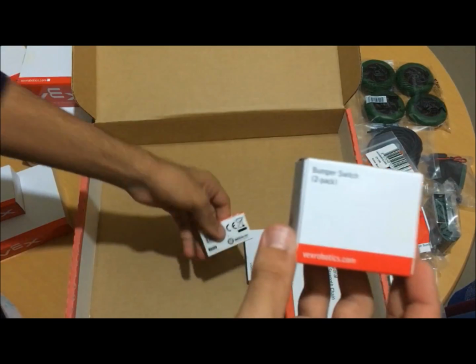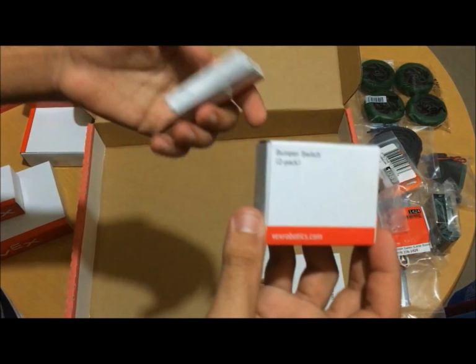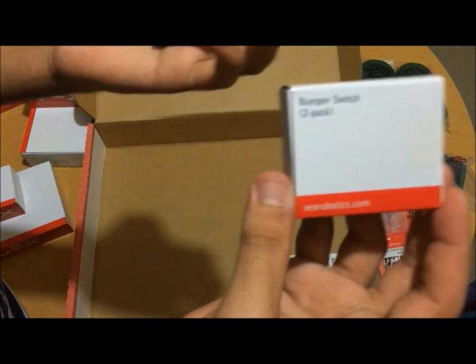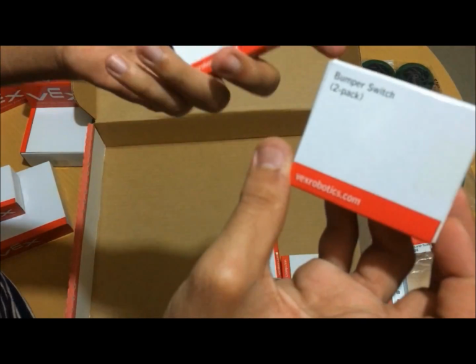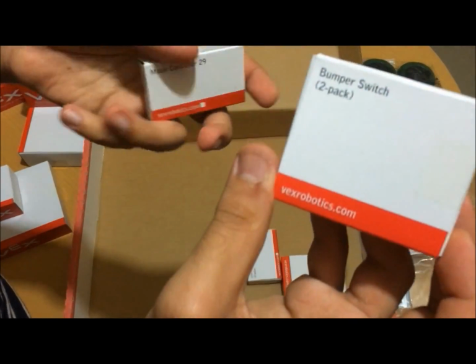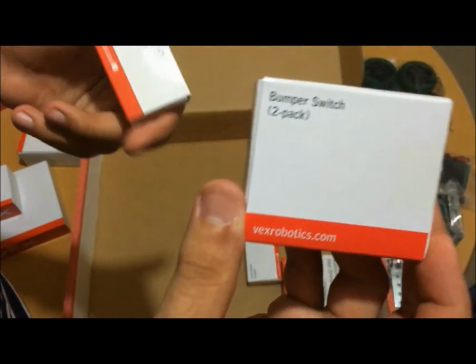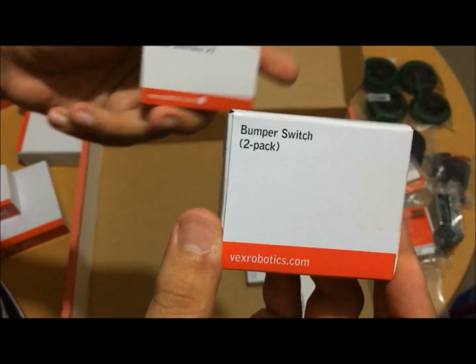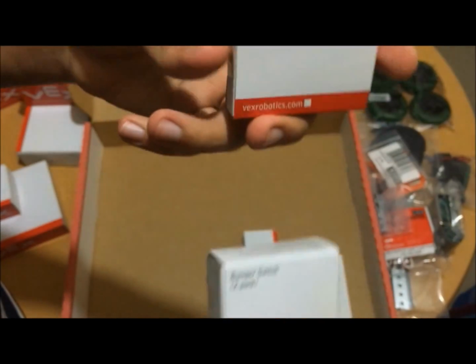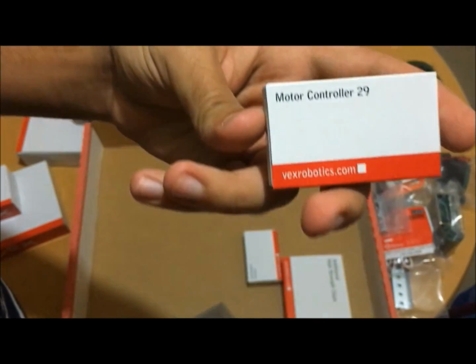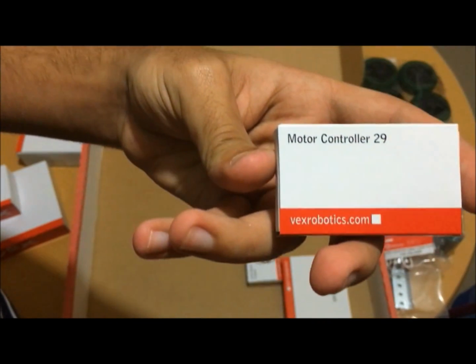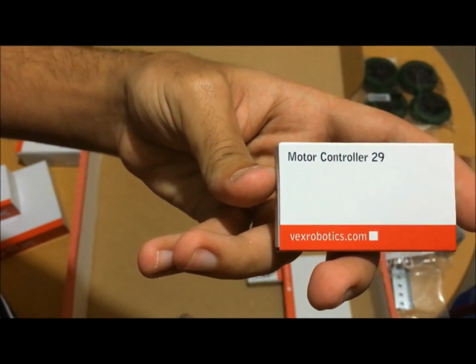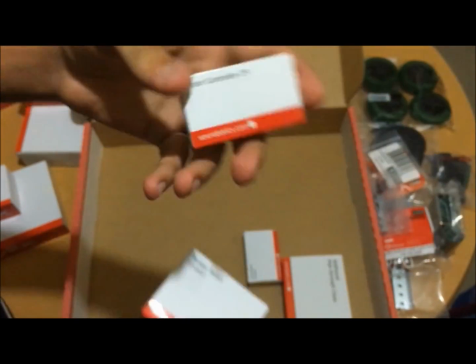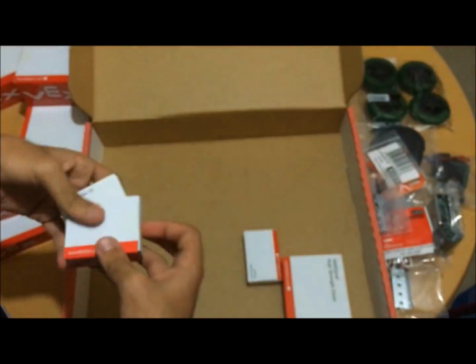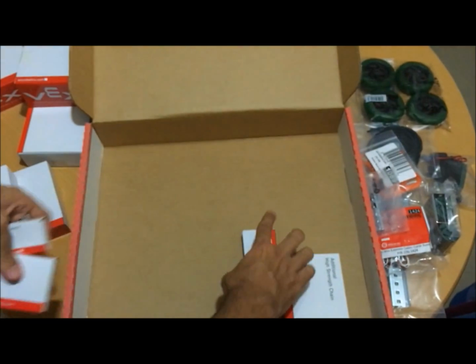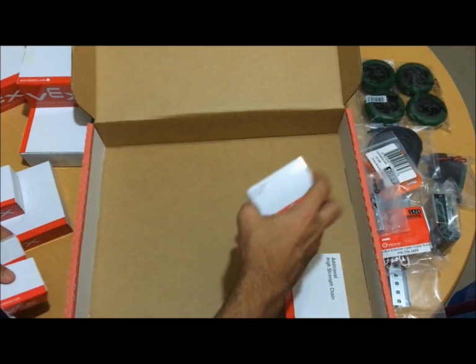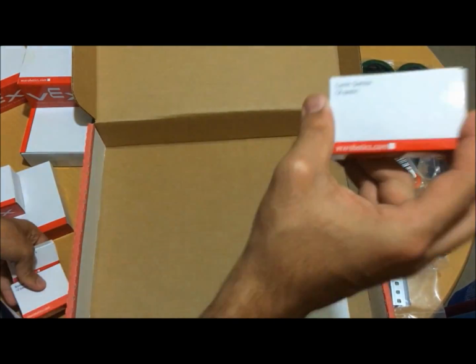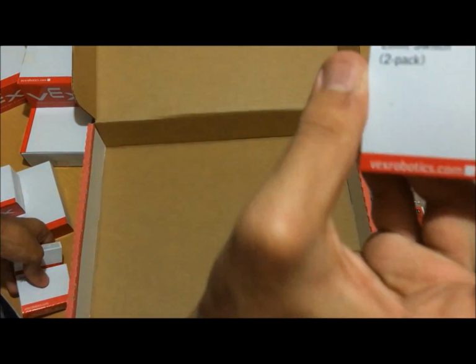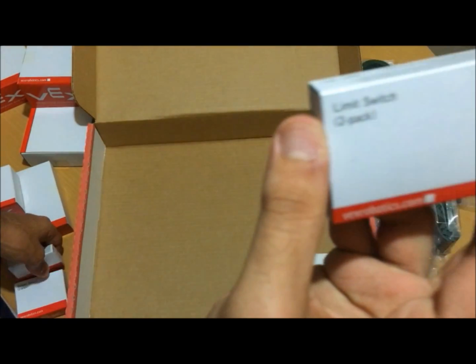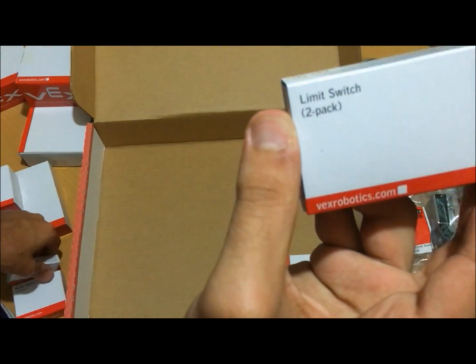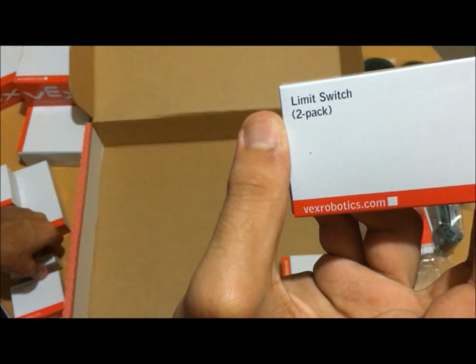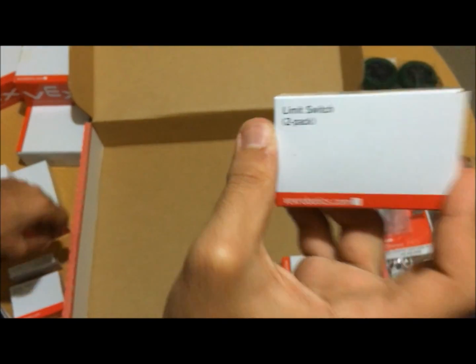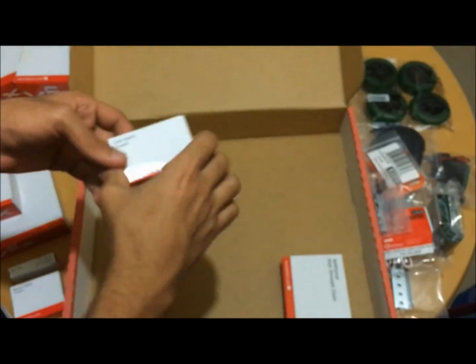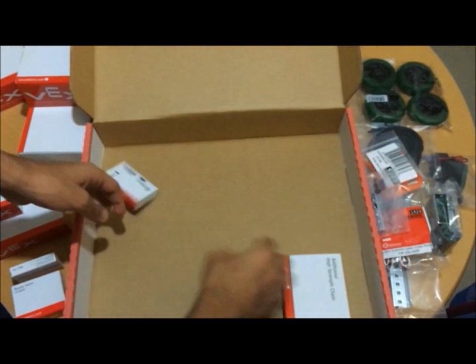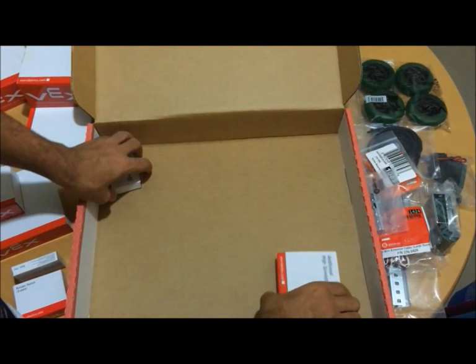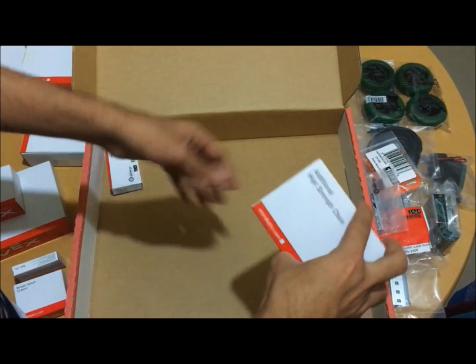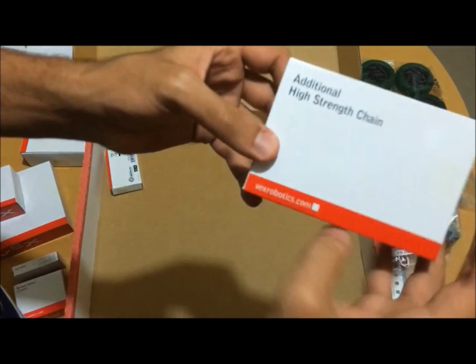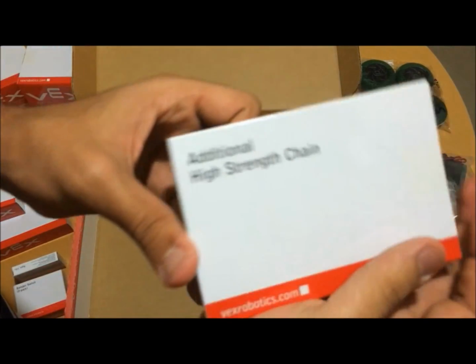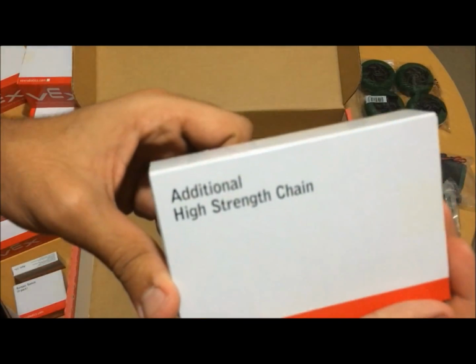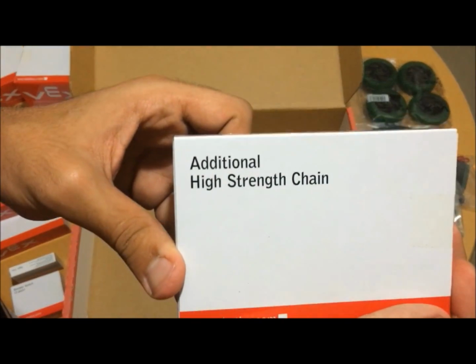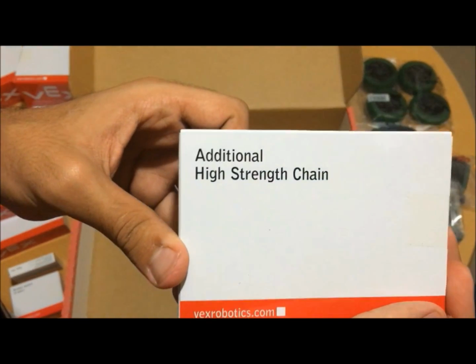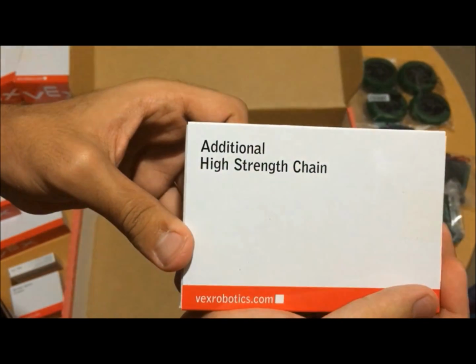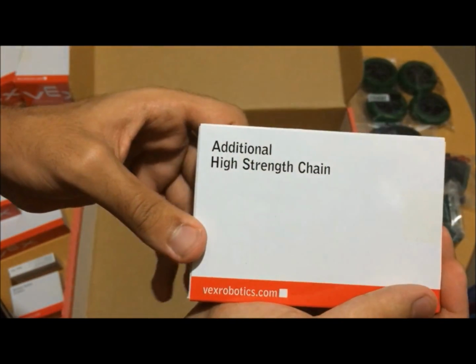We are going to install the two bumper switch motor controllers, the limit switch, and the additional high strength chain.